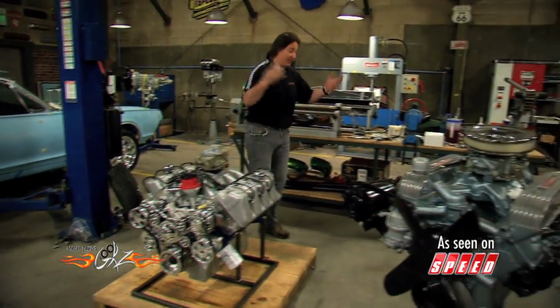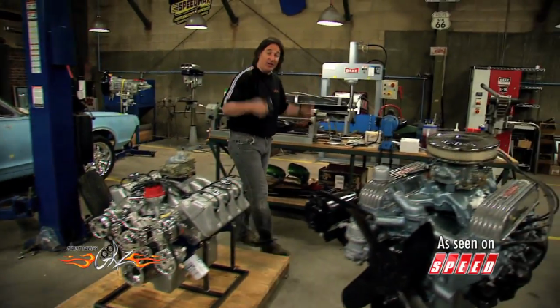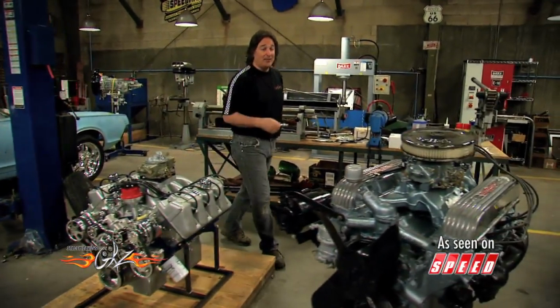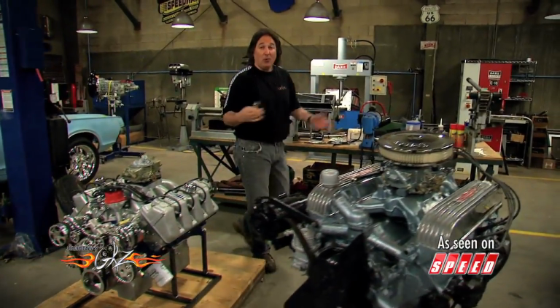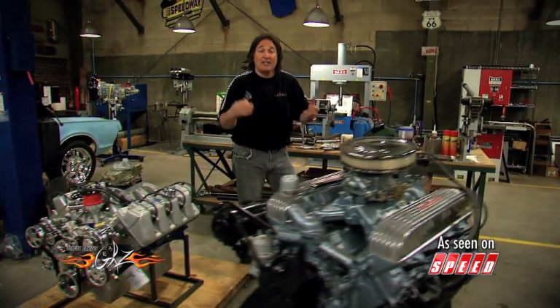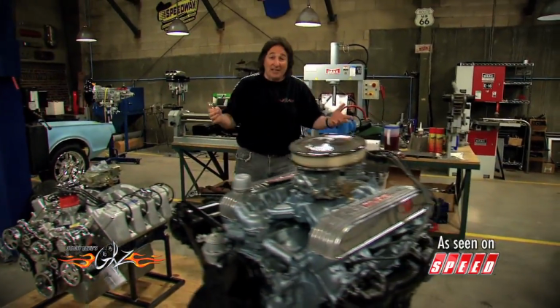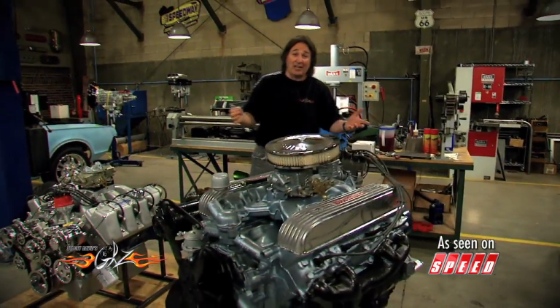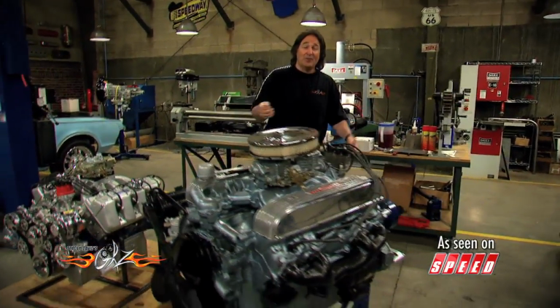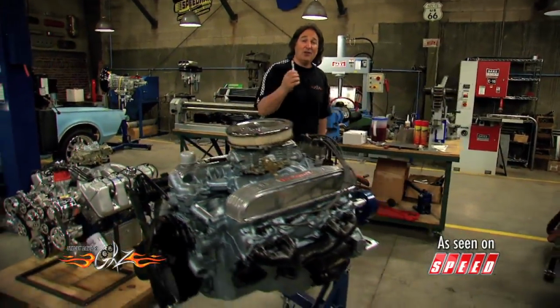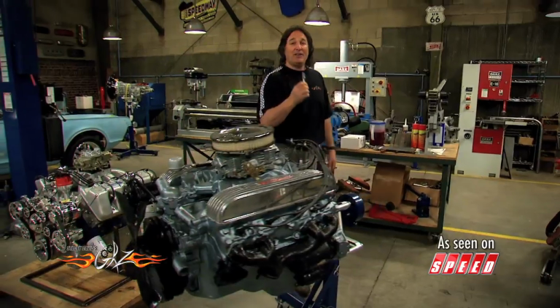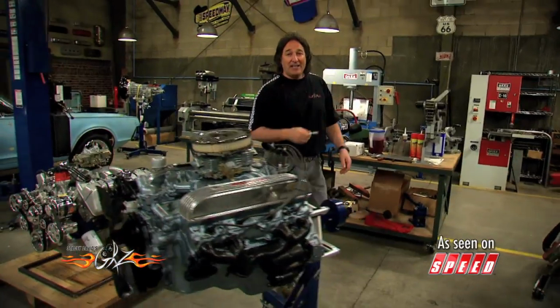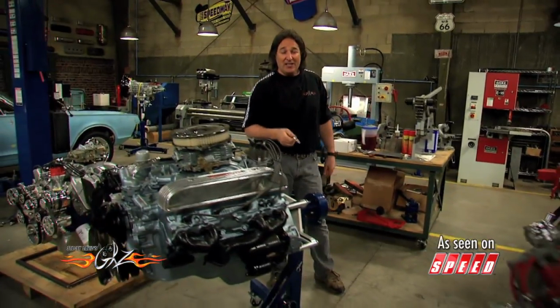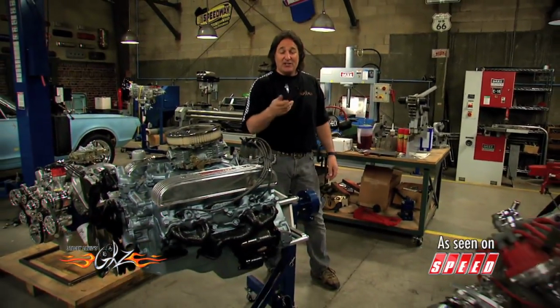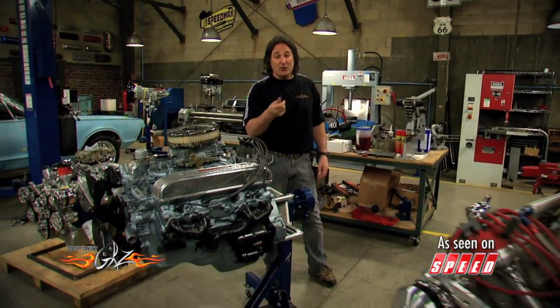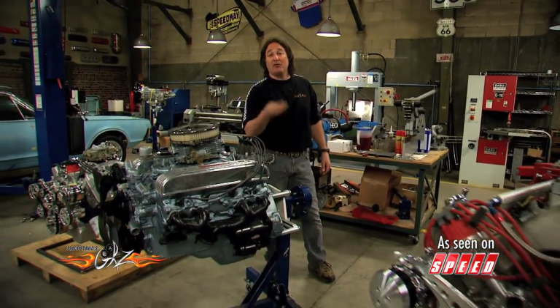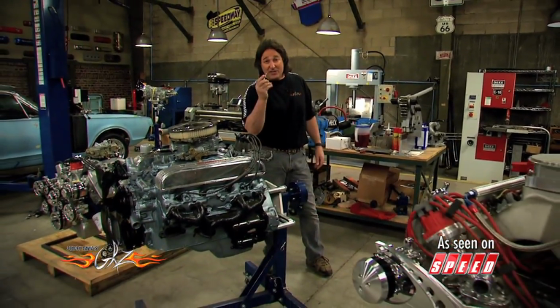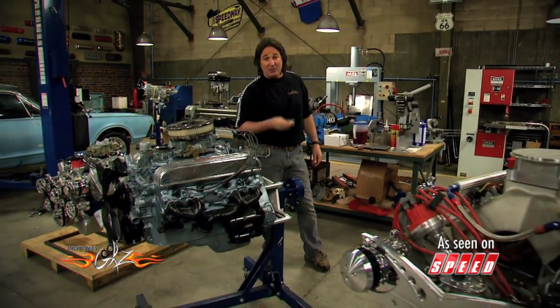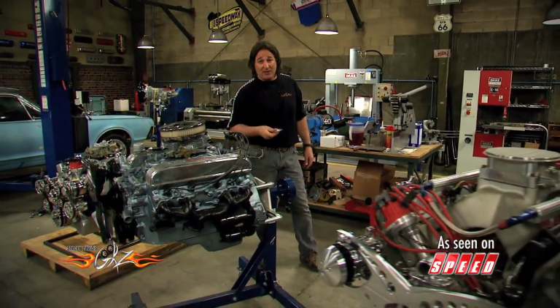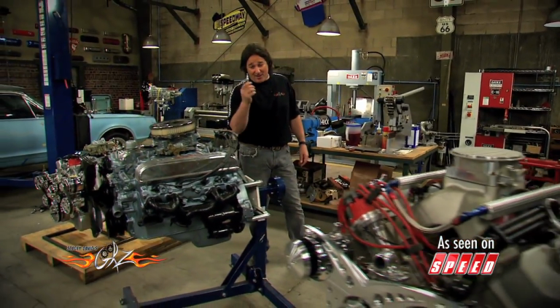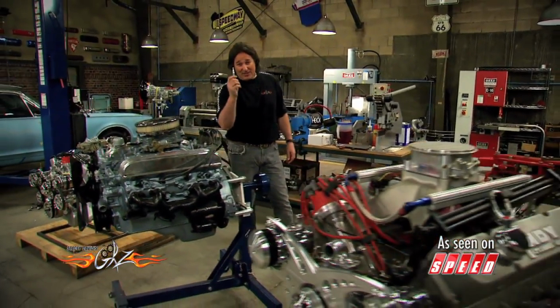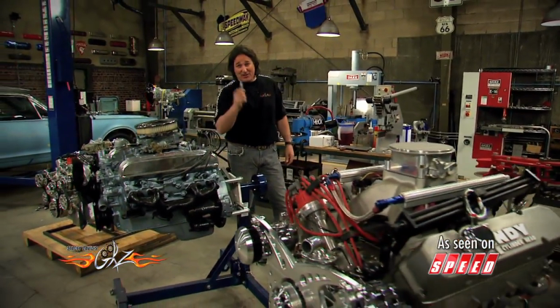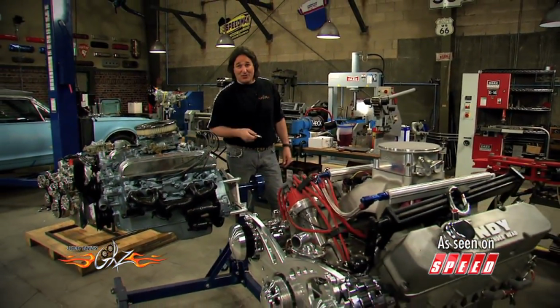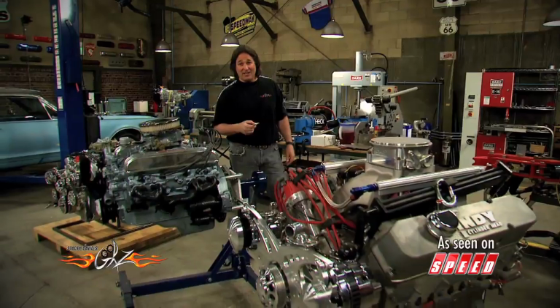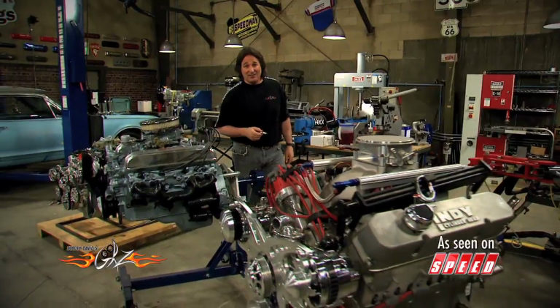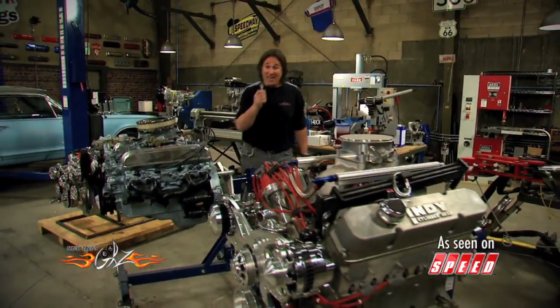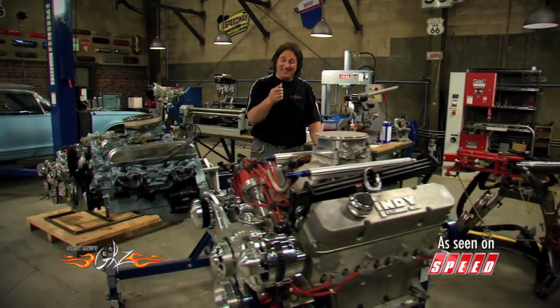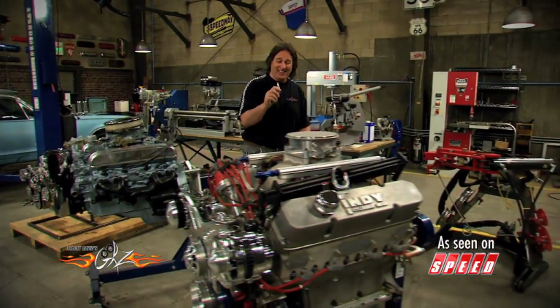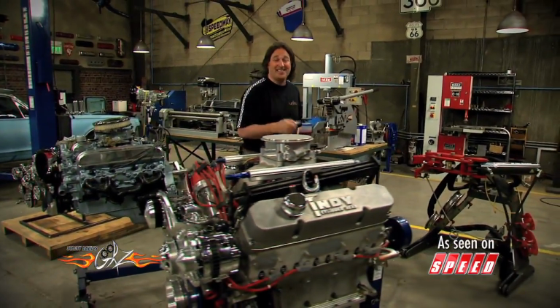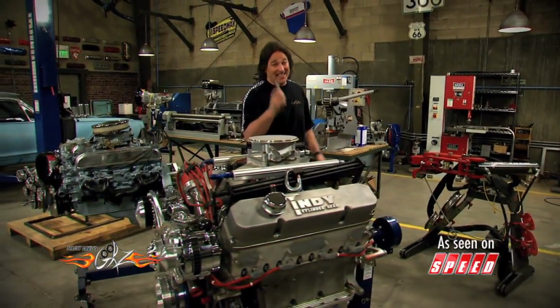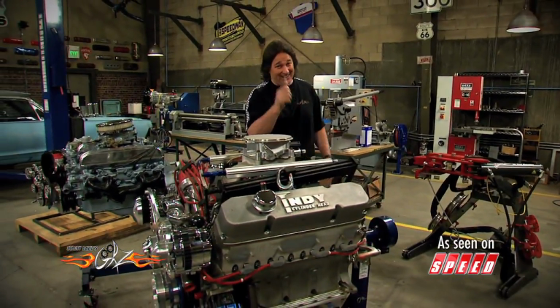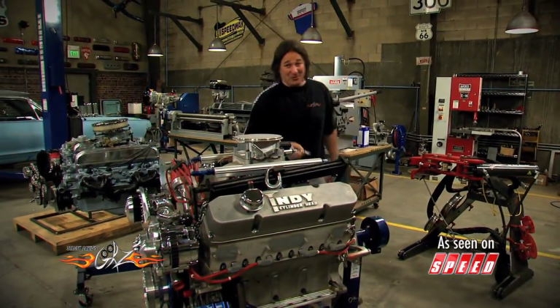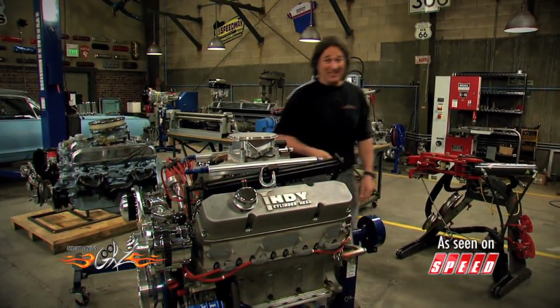Do they burn up? Do they work? Do they do anything? Well, the only way to find out is to go to a performance engine builder and put these little suckers to the test. So that is exactly what we did.